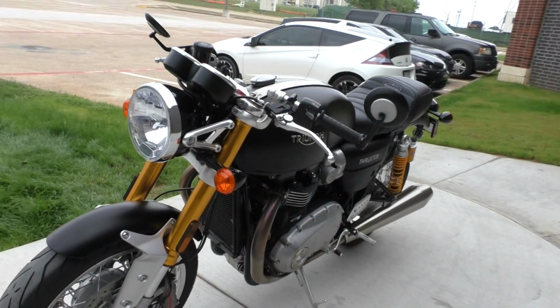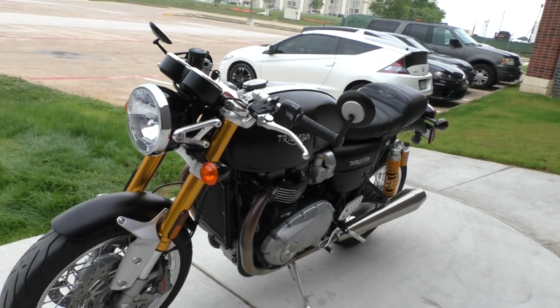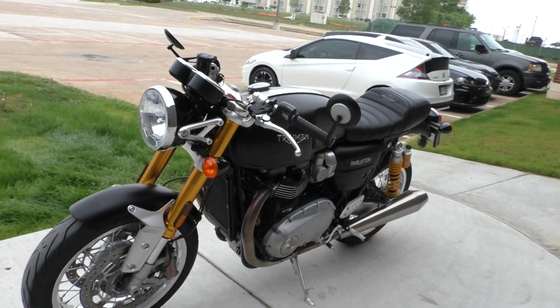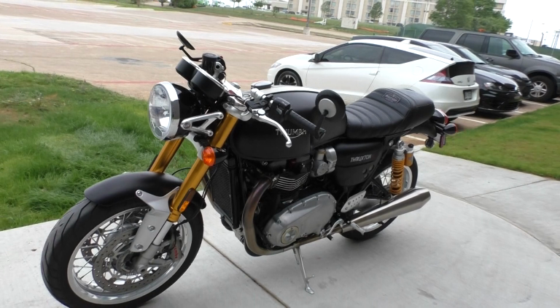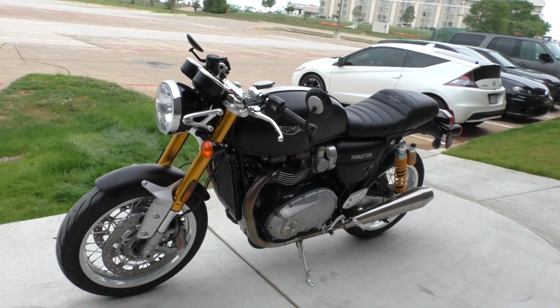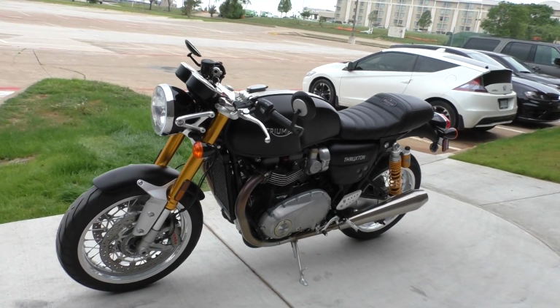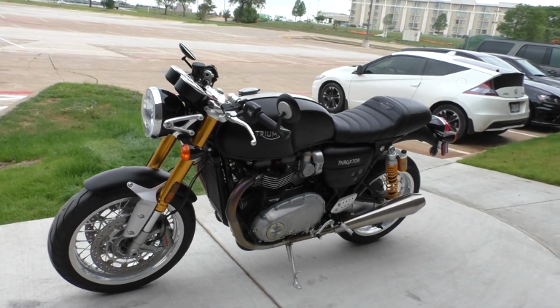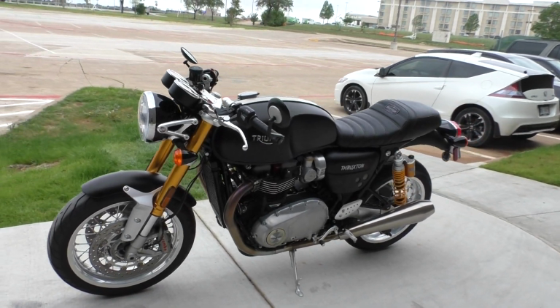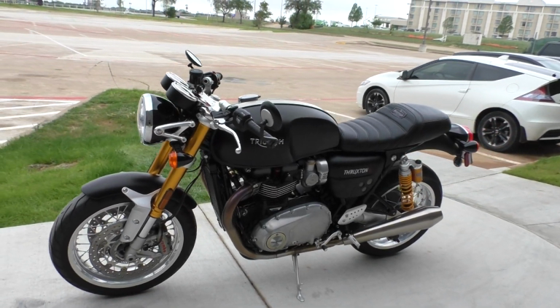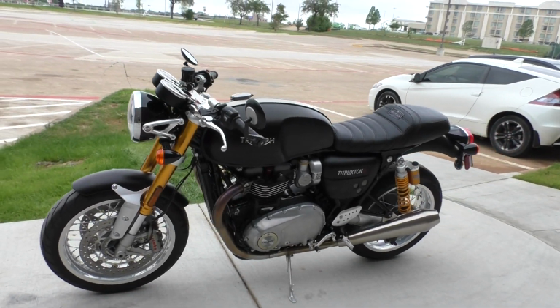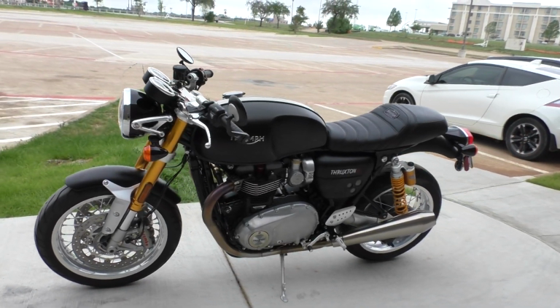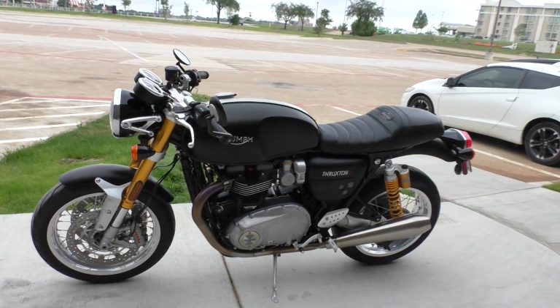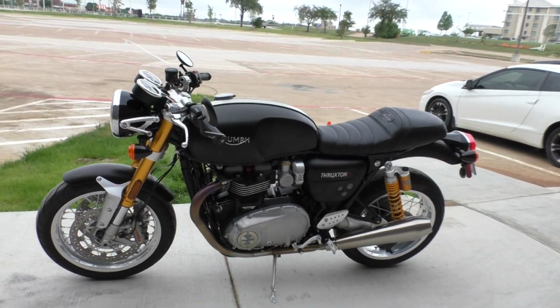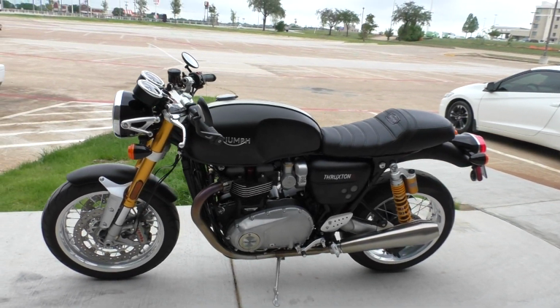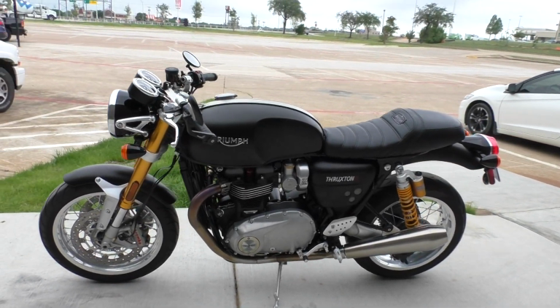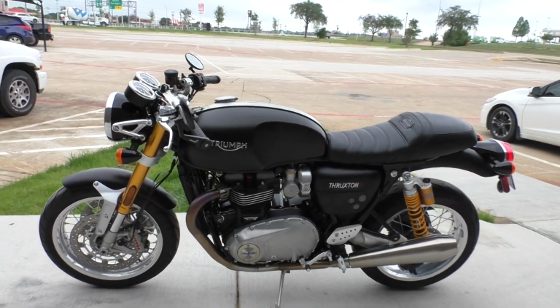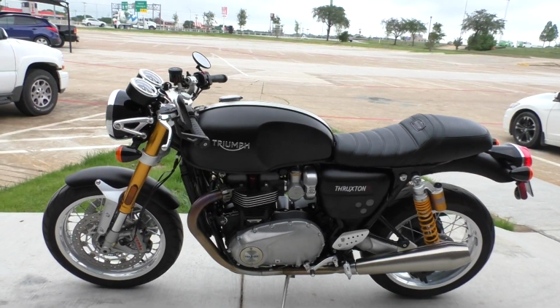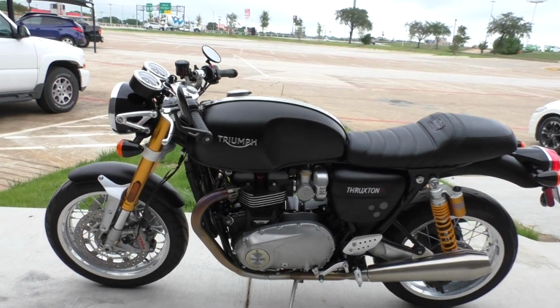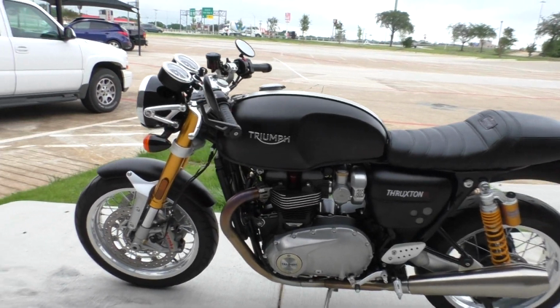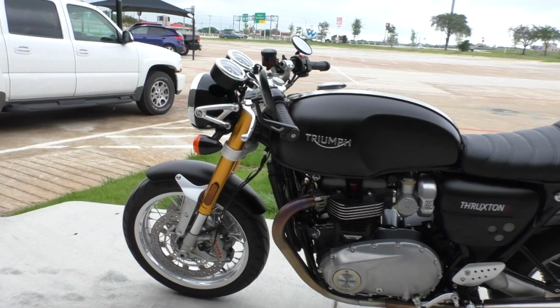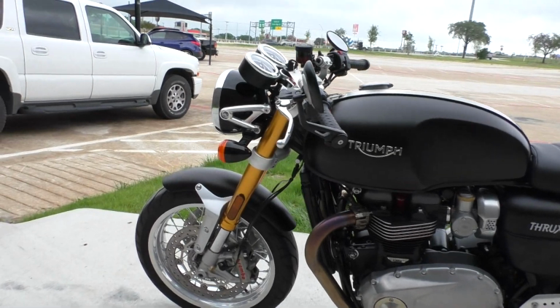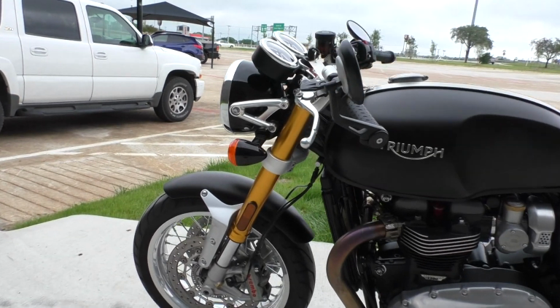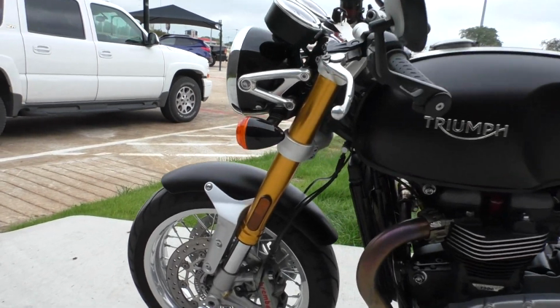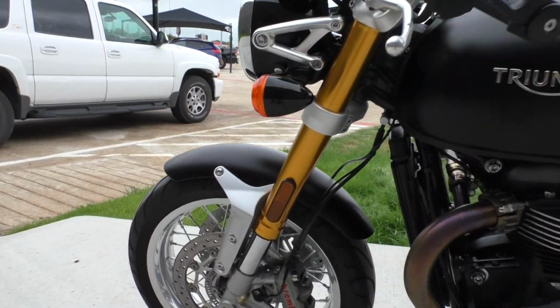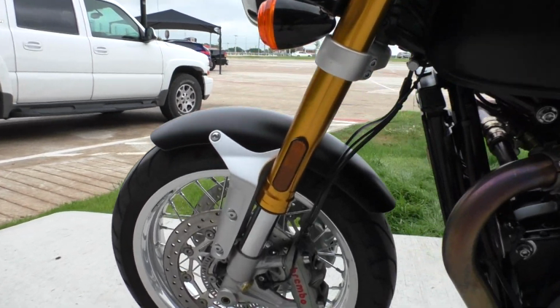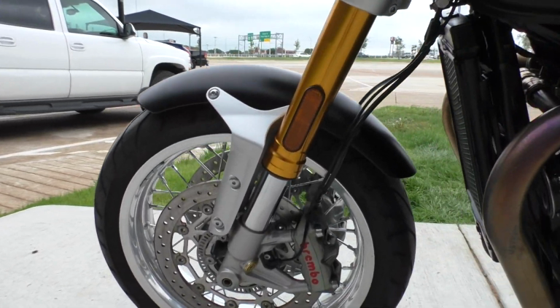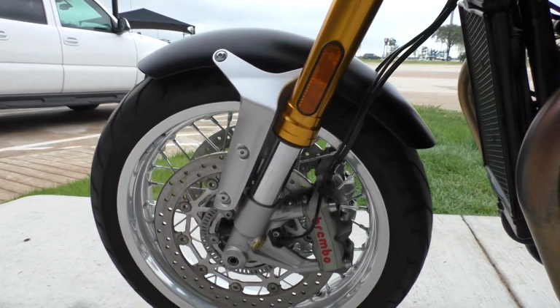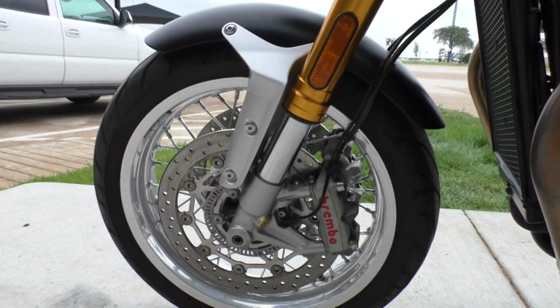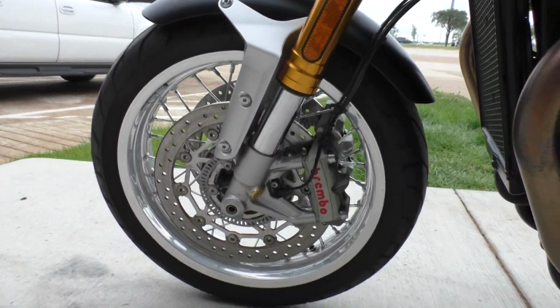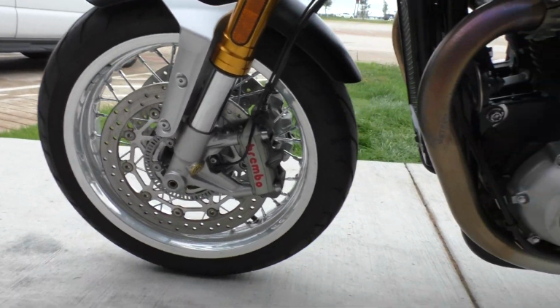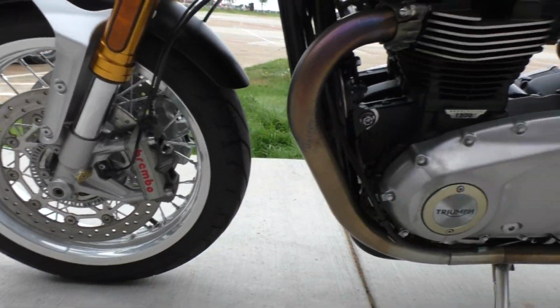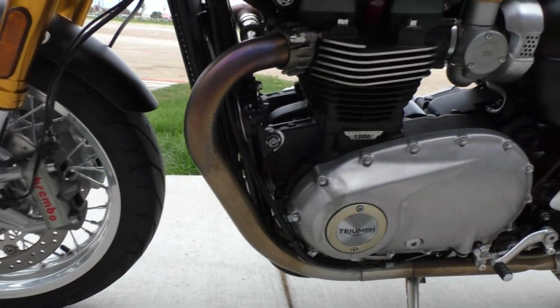It's one of our certified pre-owned motorcycles. It's been through our 32-point pre-delivery inspection. We test rode it, made sure everything was working correctly, and then gave it a professional detail.